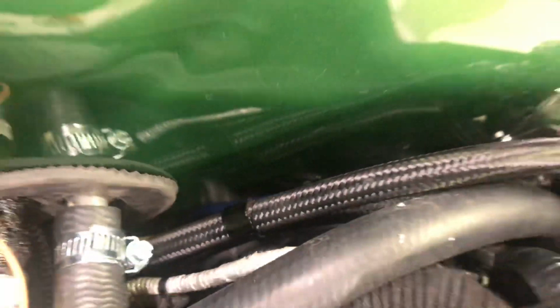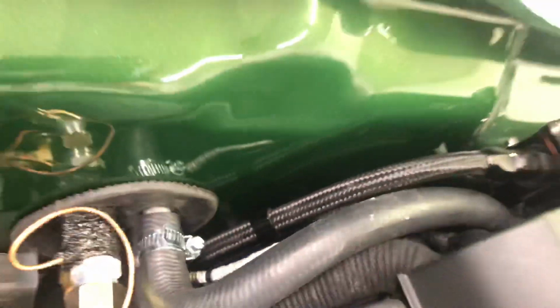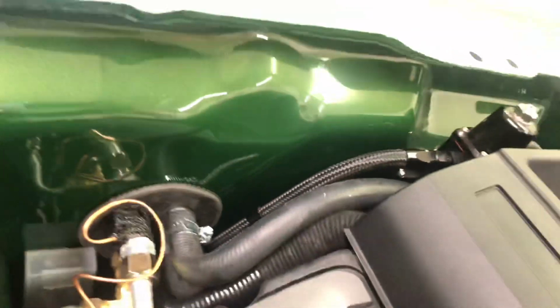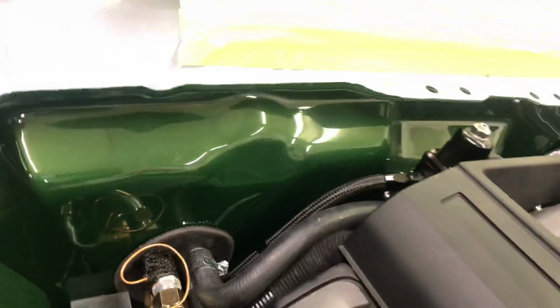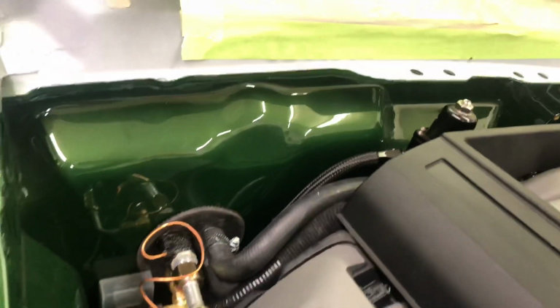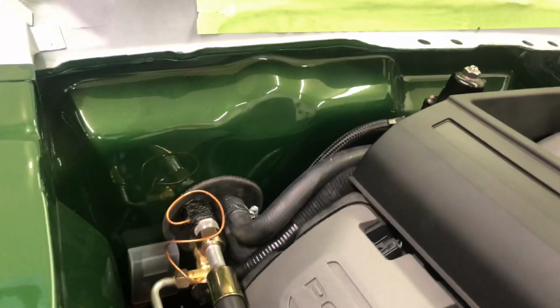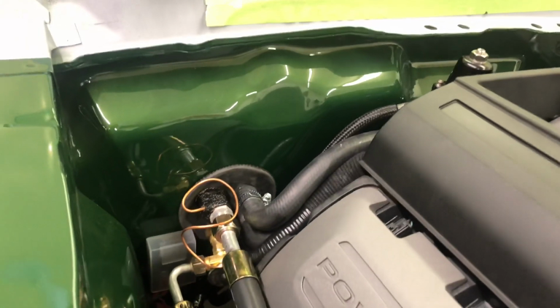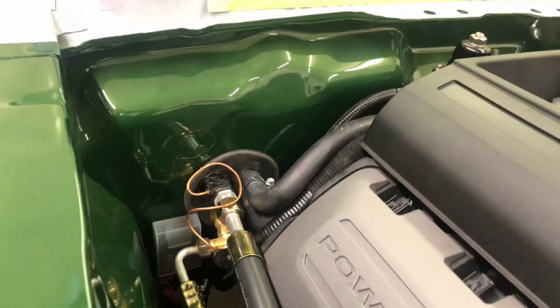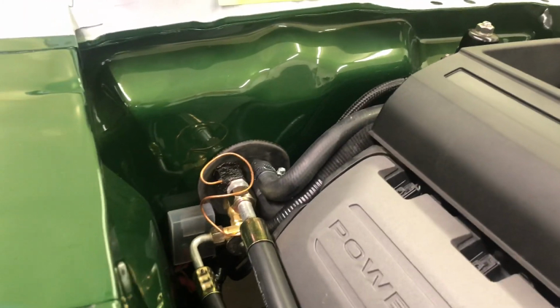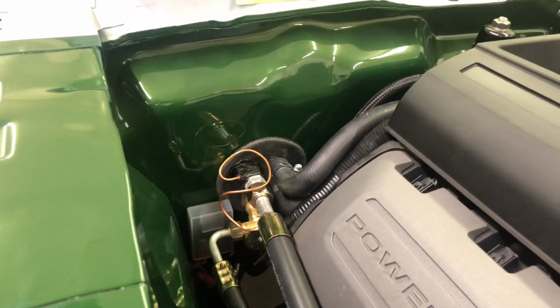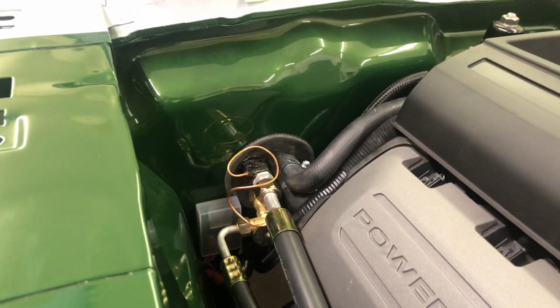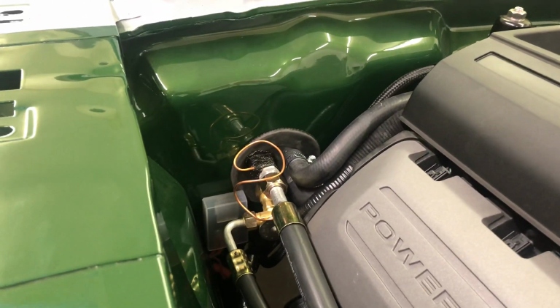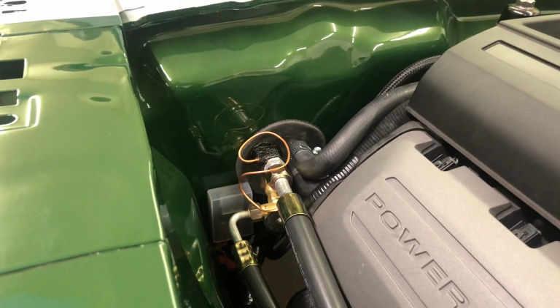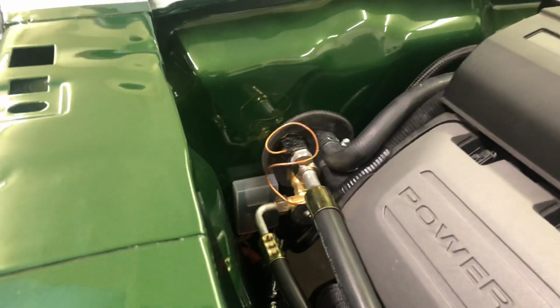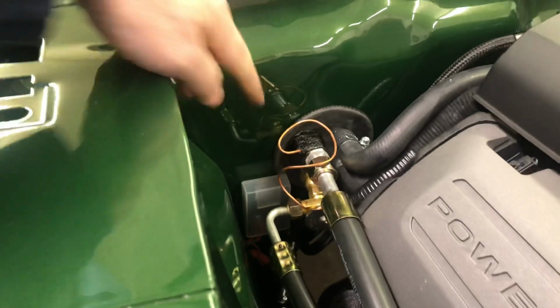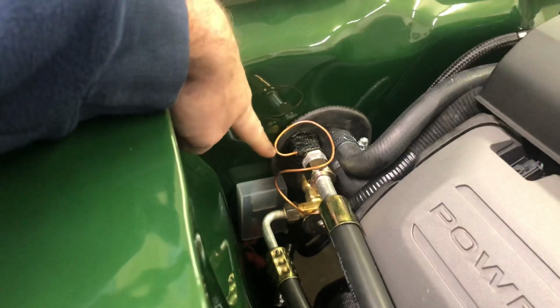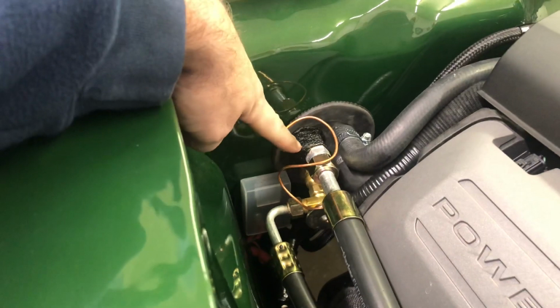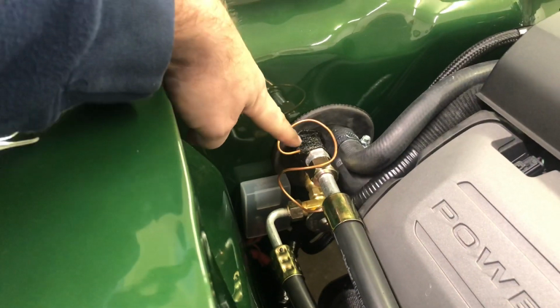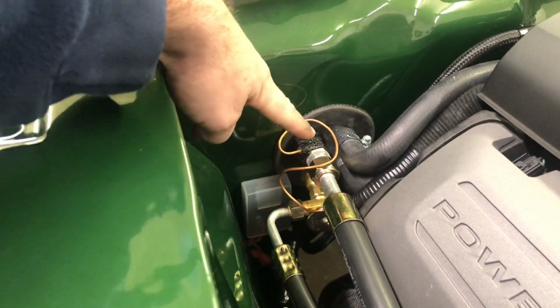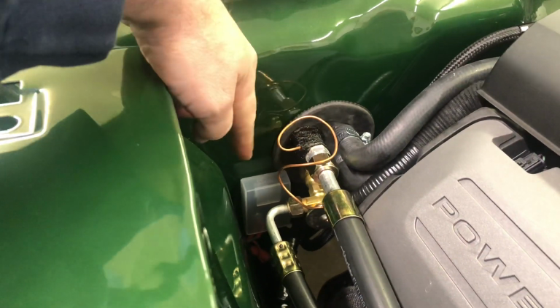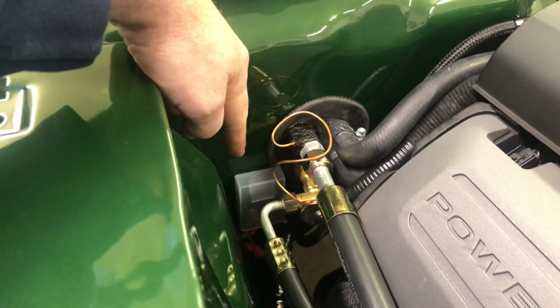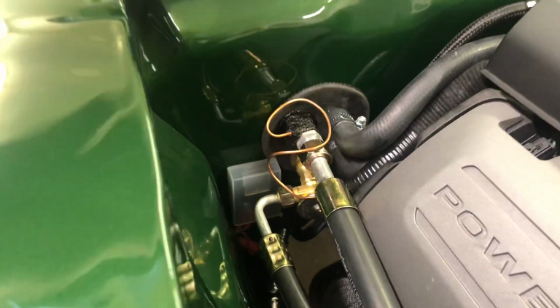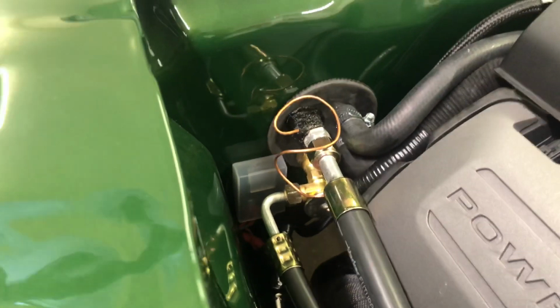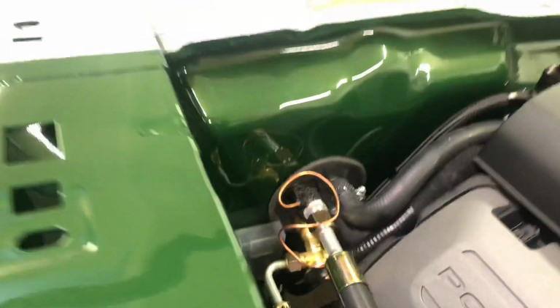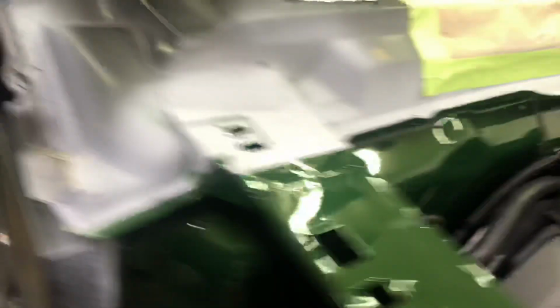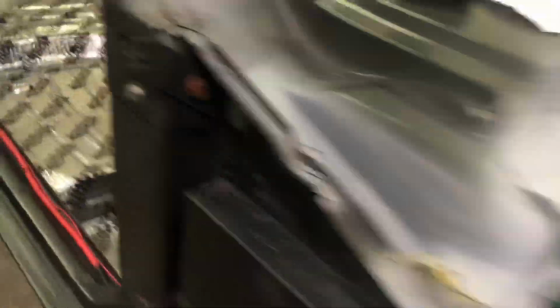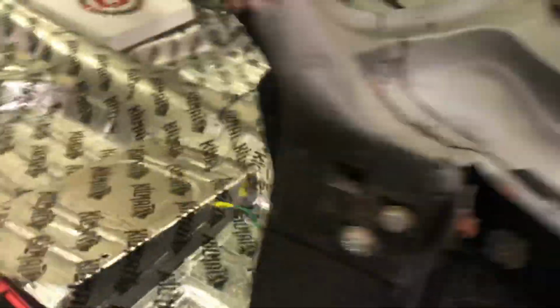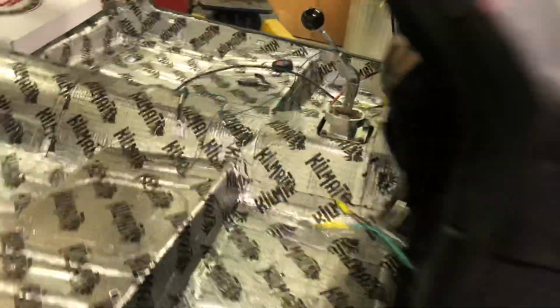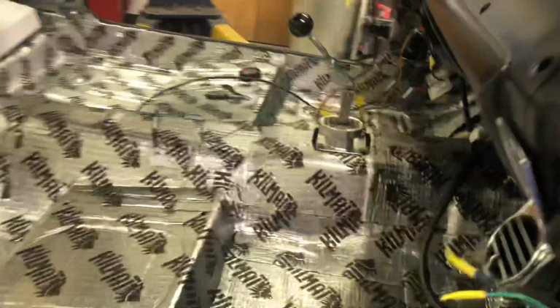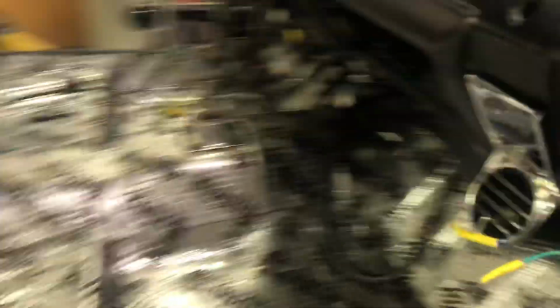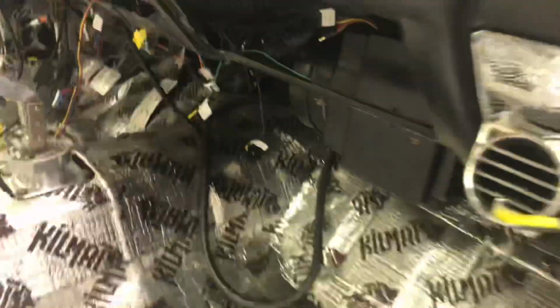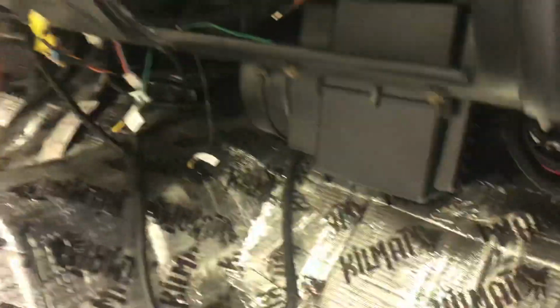So I went with the Old Air Products Hurricane system, which puts everything in one spot. I've got my heater hoses and my AC lines all coming out of the same spot. Here is their under-dash setup.